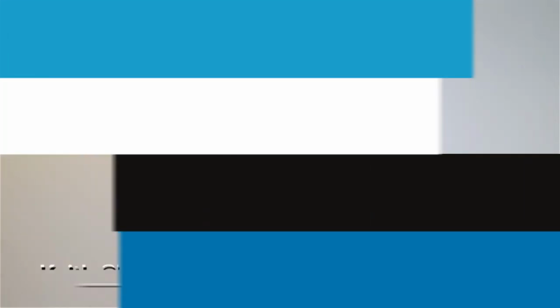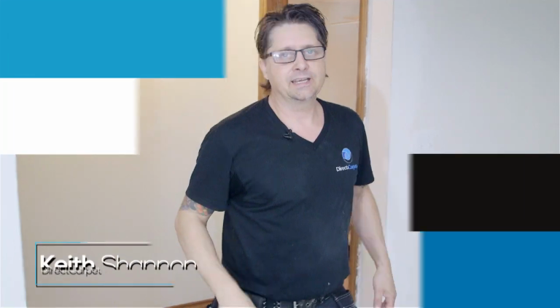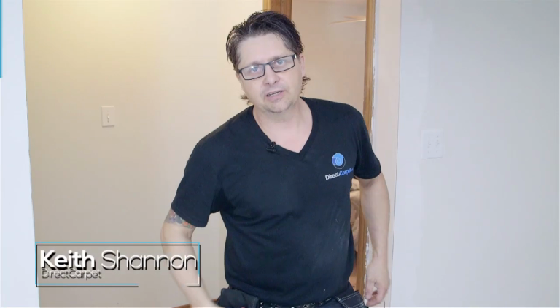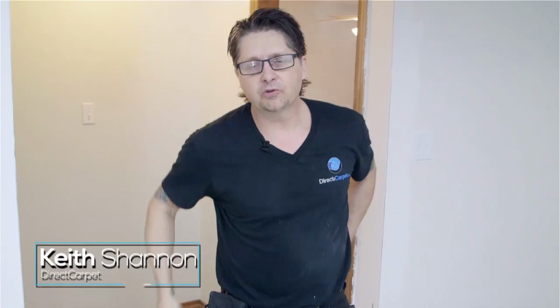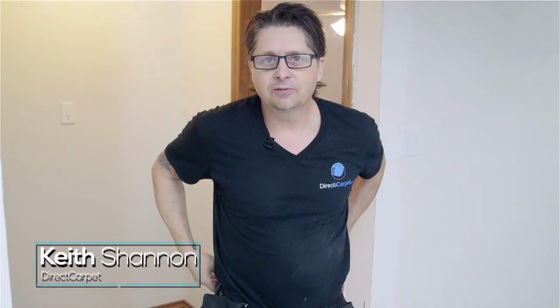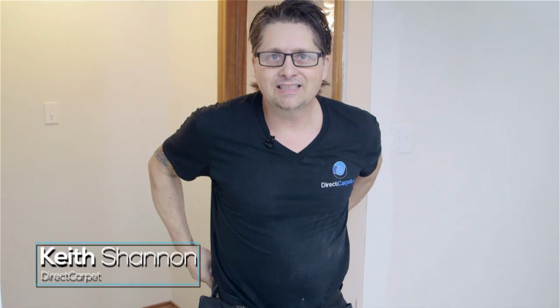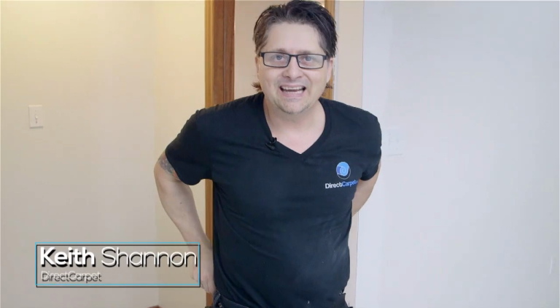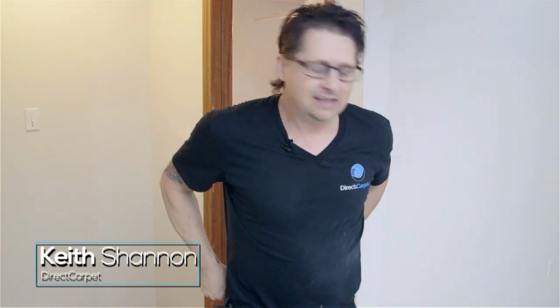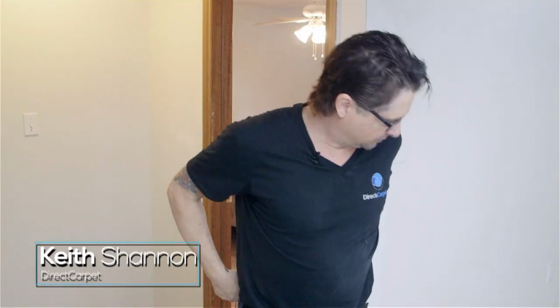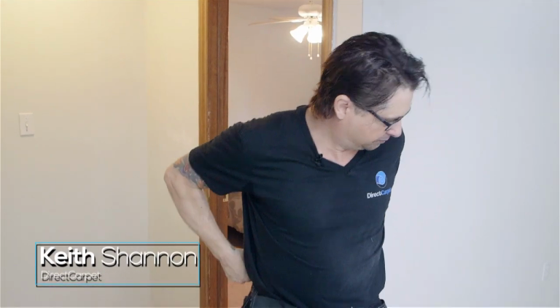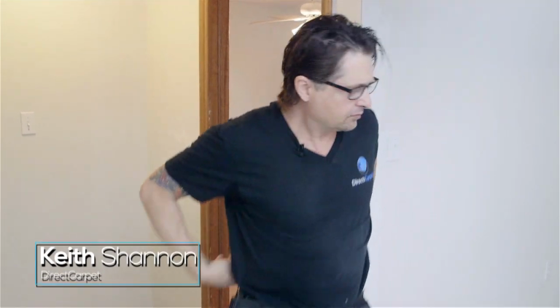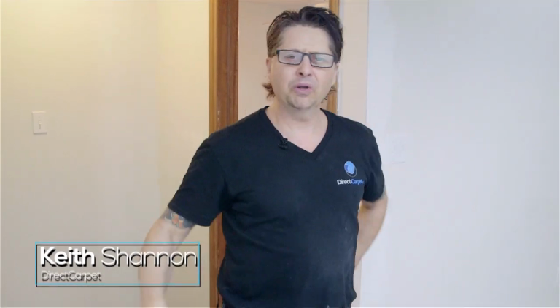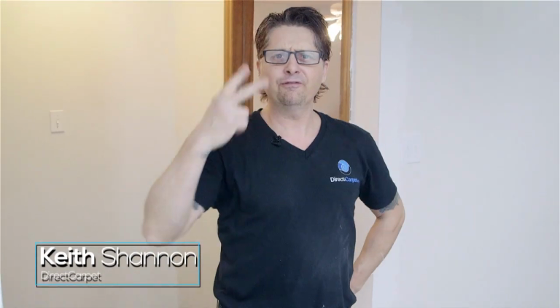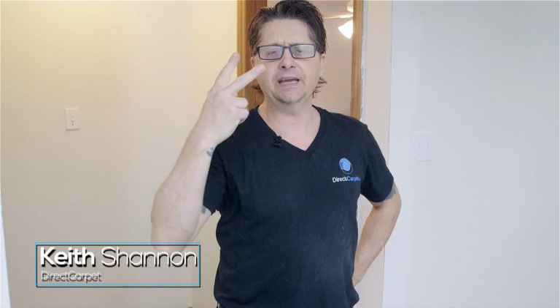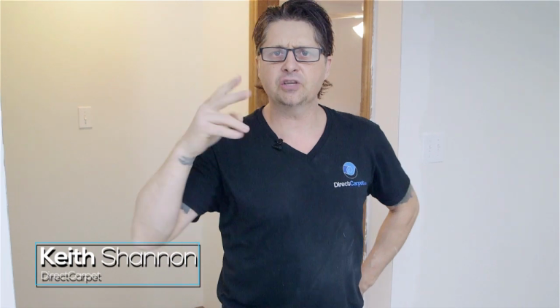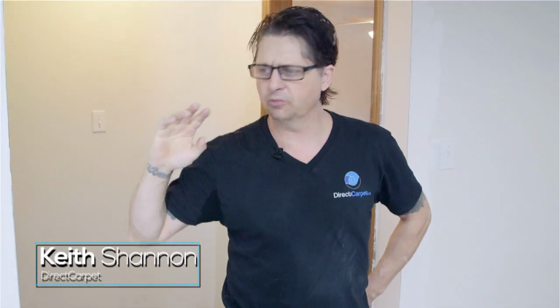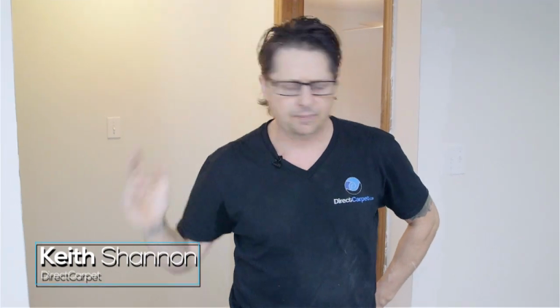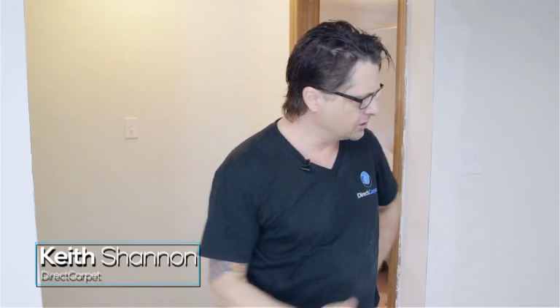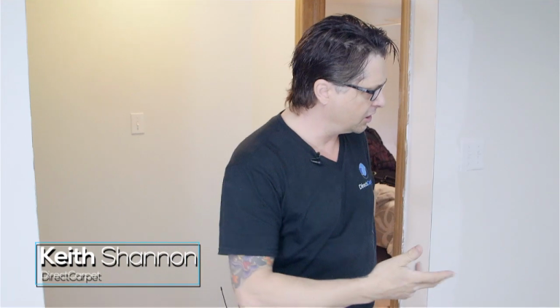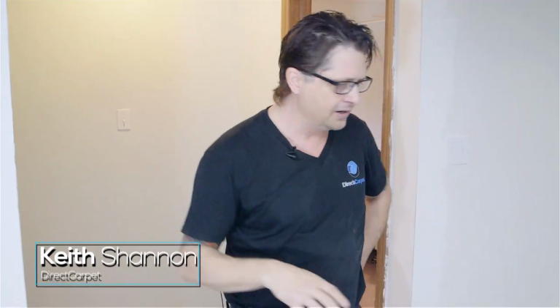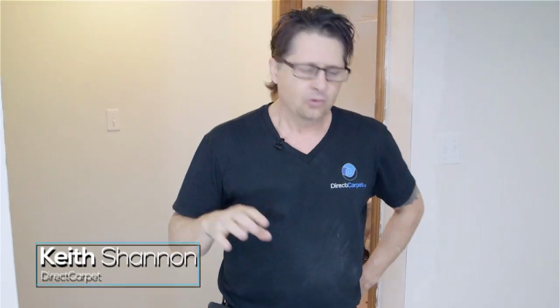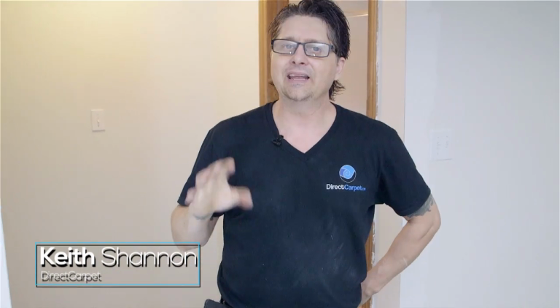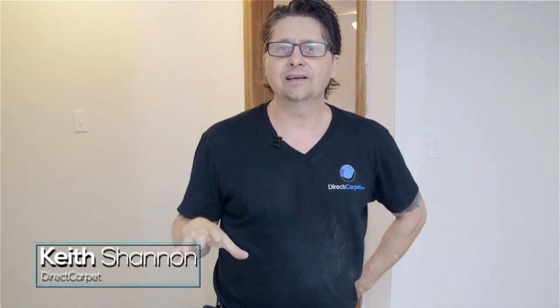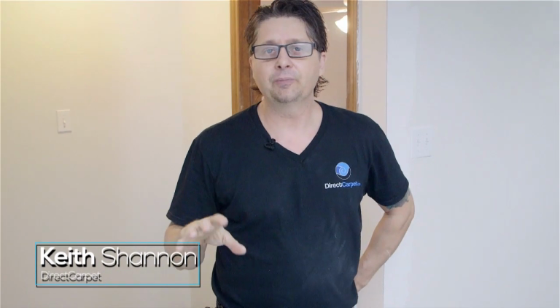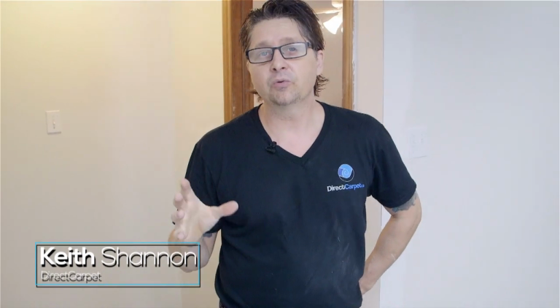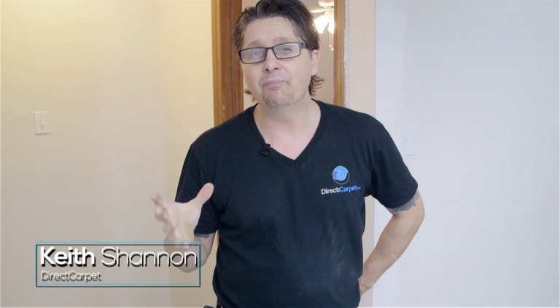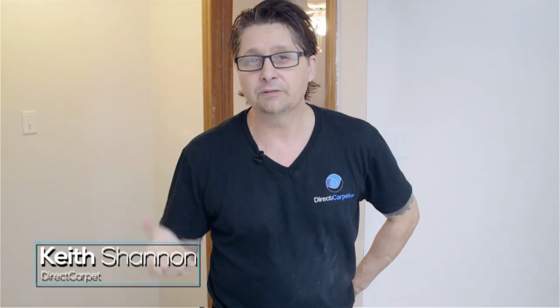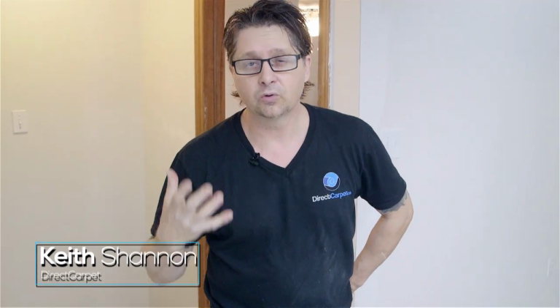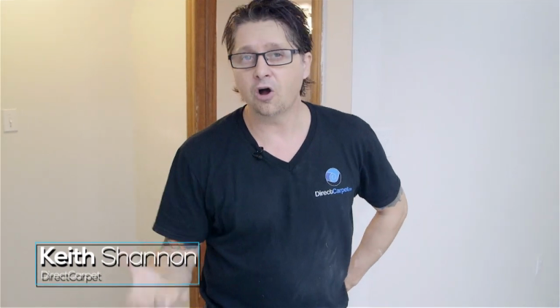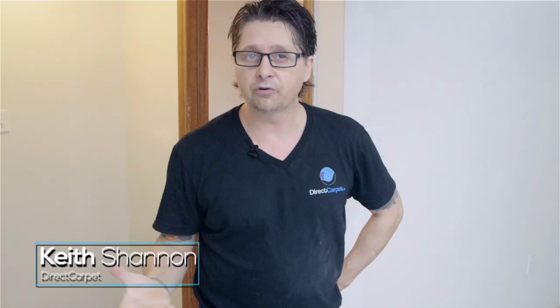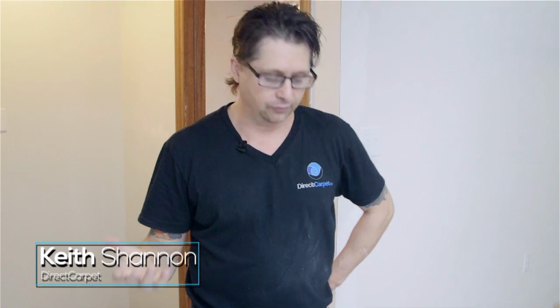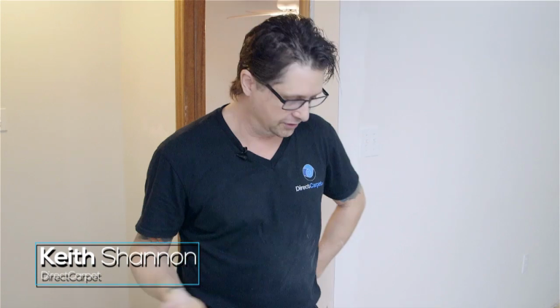Hey, Keys Shannon here, directcarpet.ca. We are on phase two, so we ripped out some of the carpet. We're getting into the underpad. We're in a basement and we're on concrete floors here.